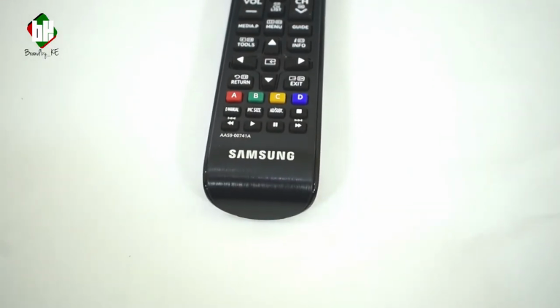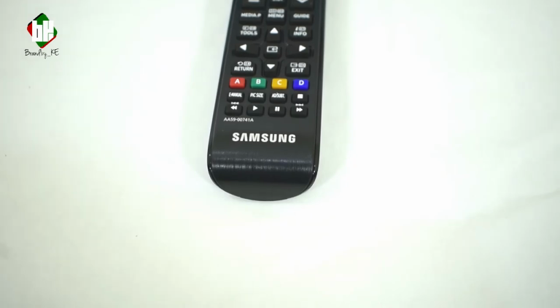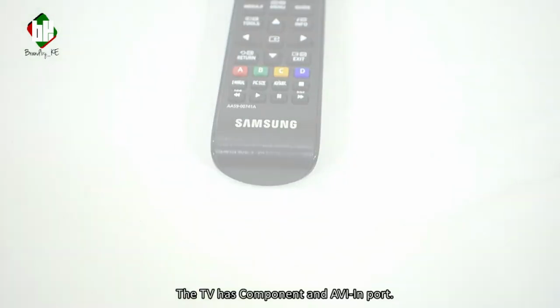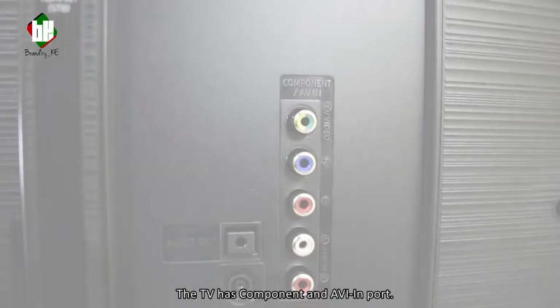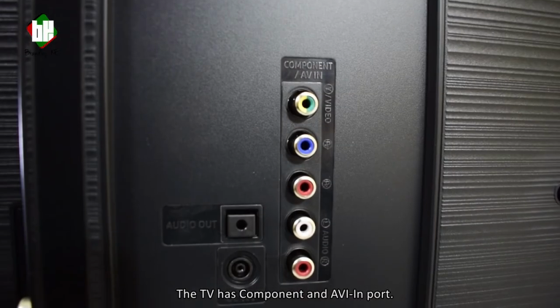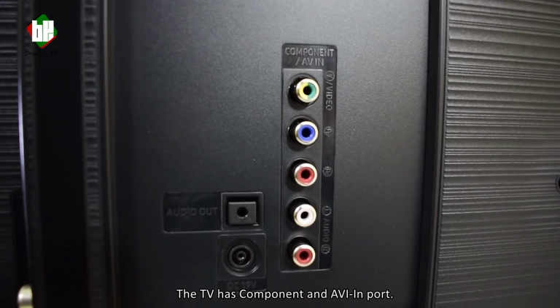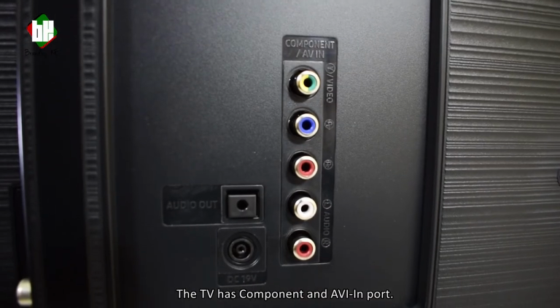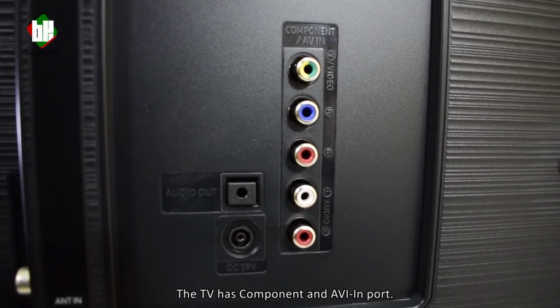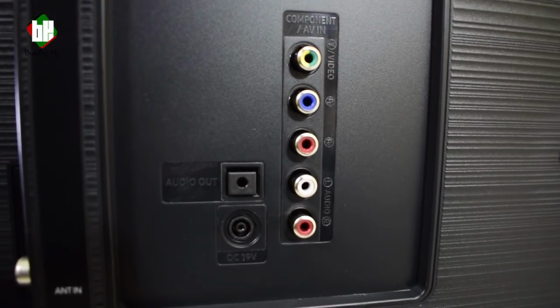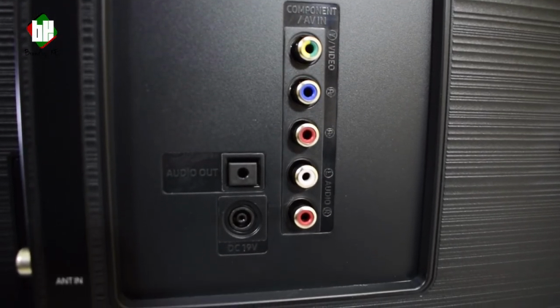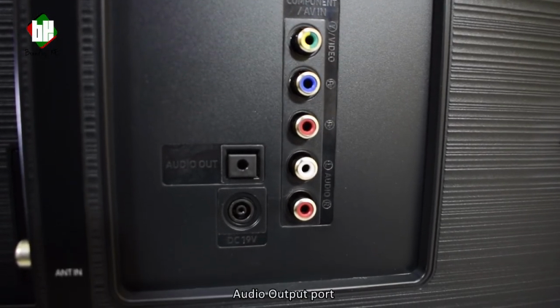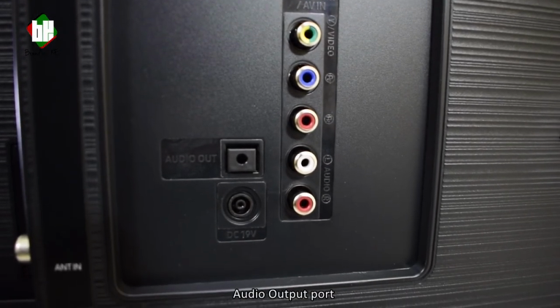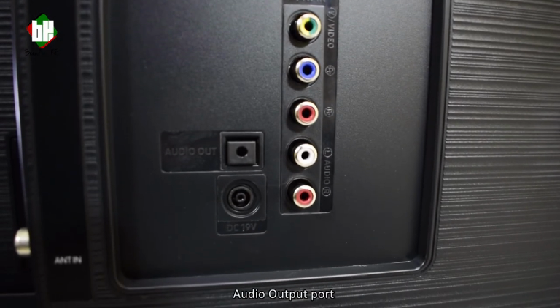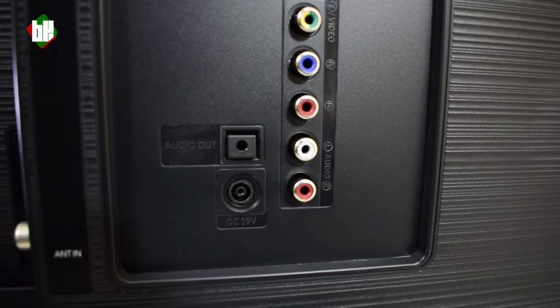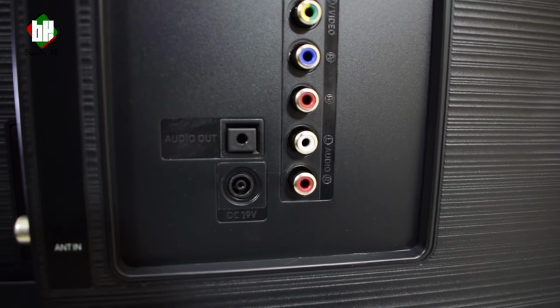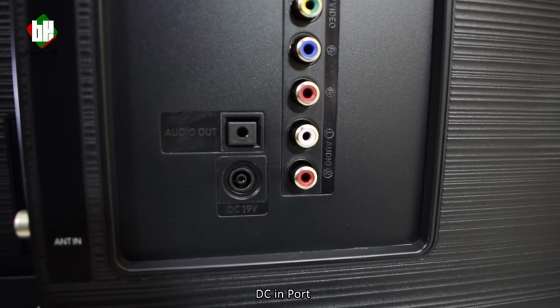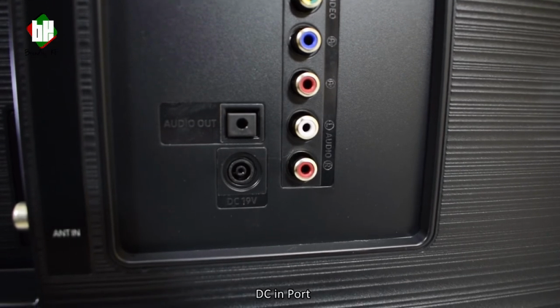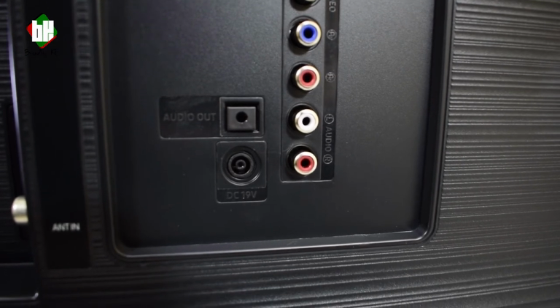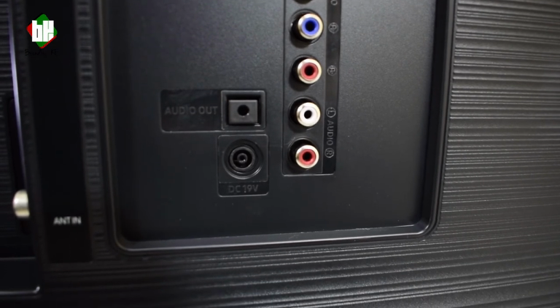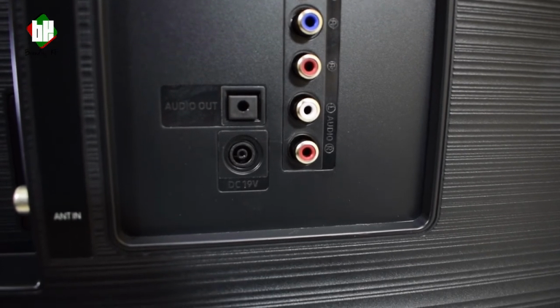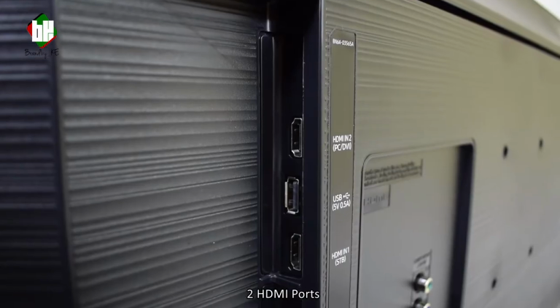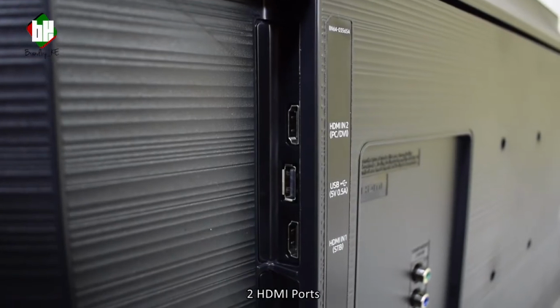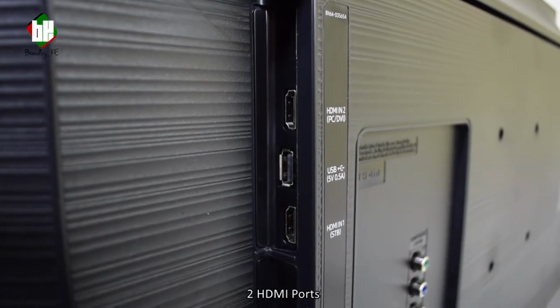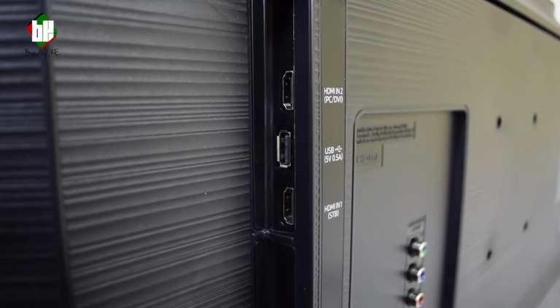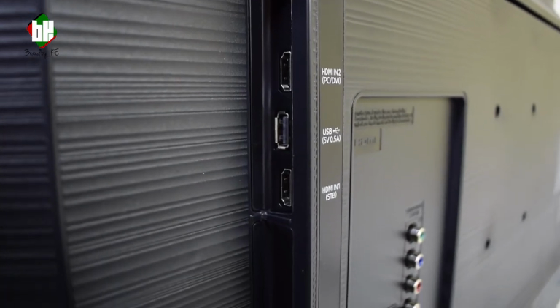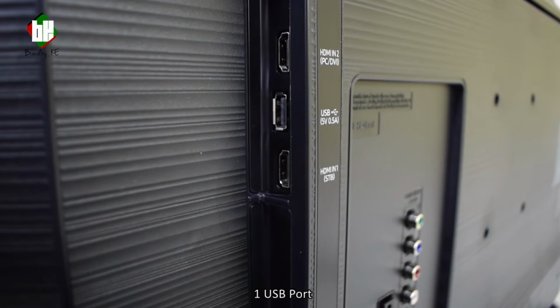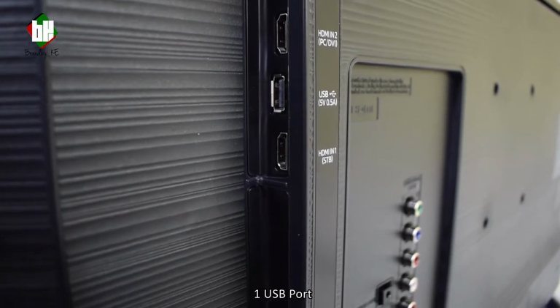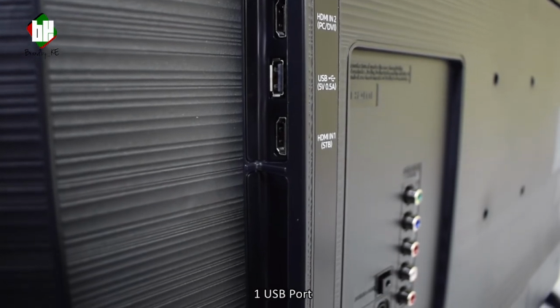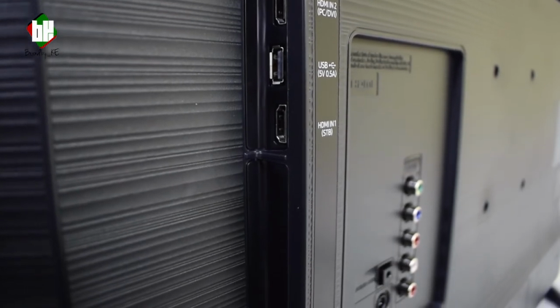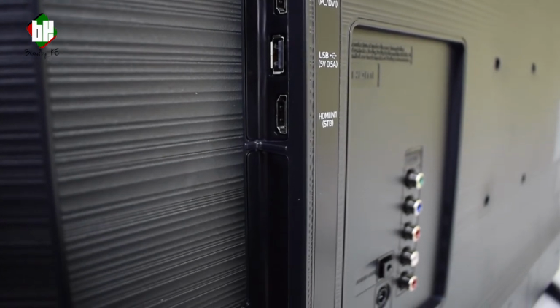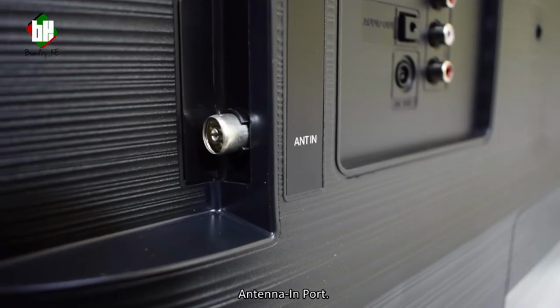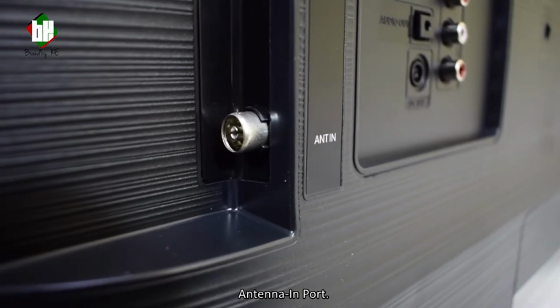The TV has component and AV input, audio output port, DC input, two HDMI ports, one USB port, and an antenna input.